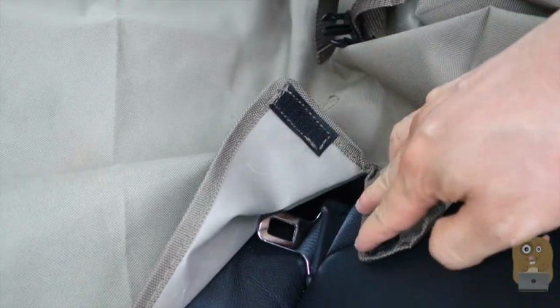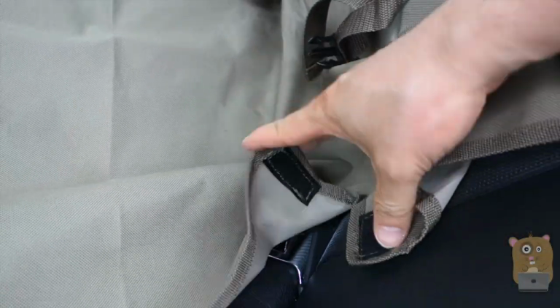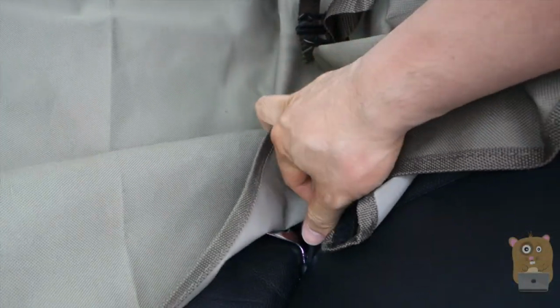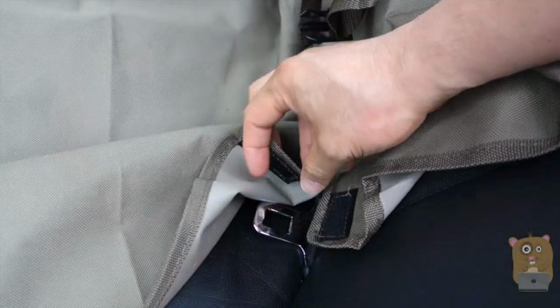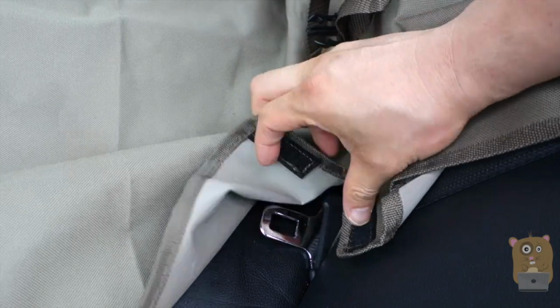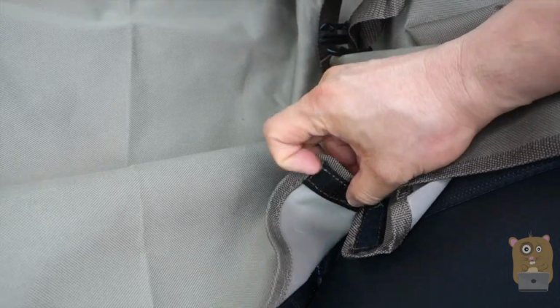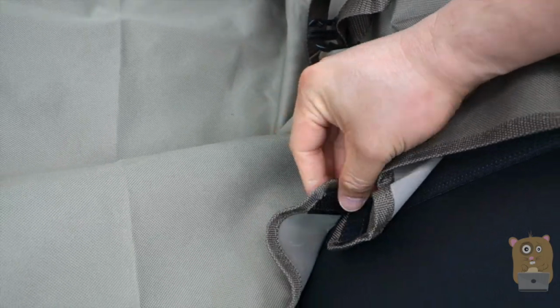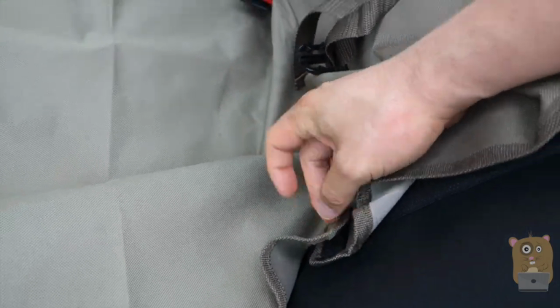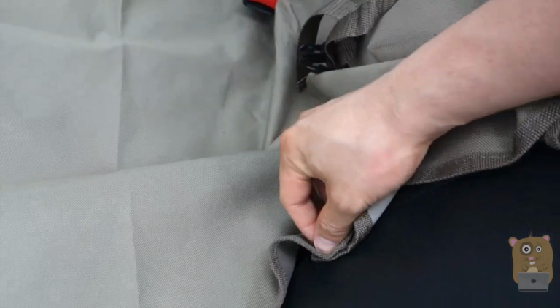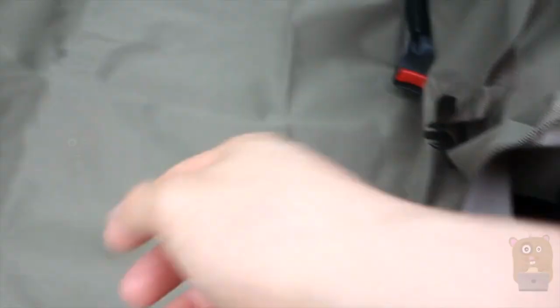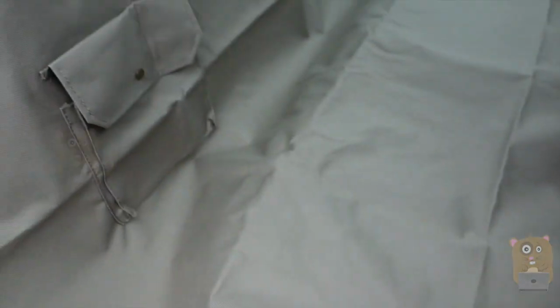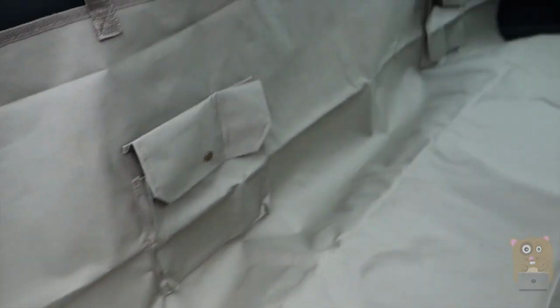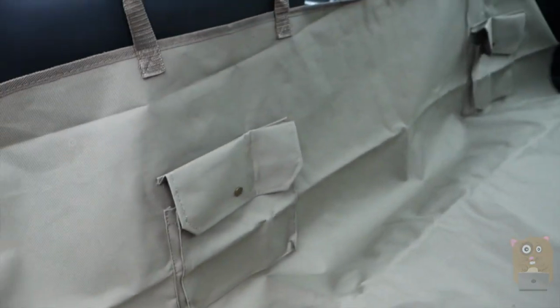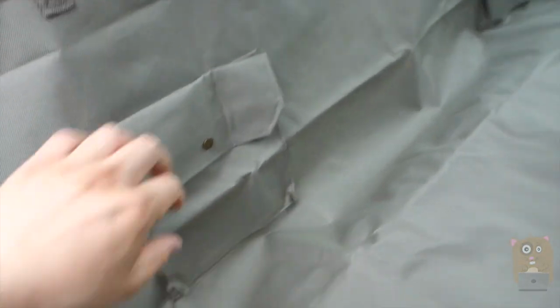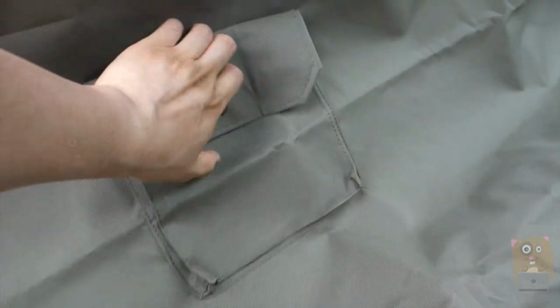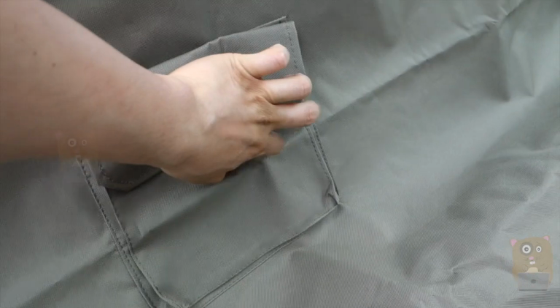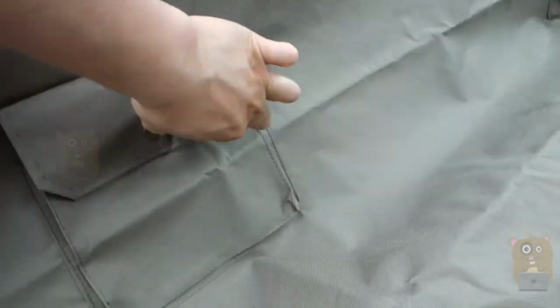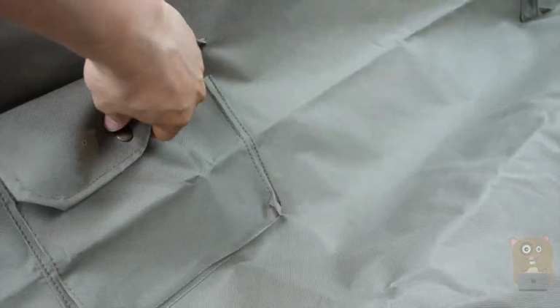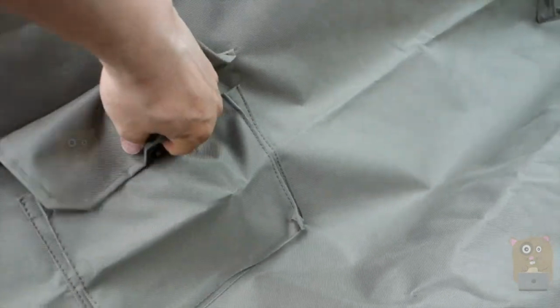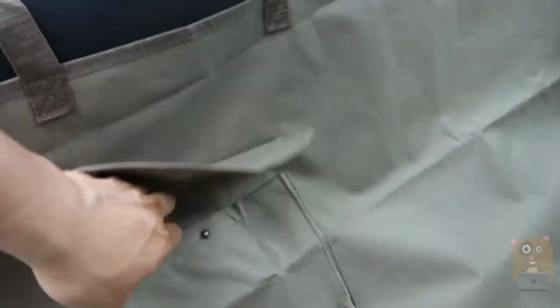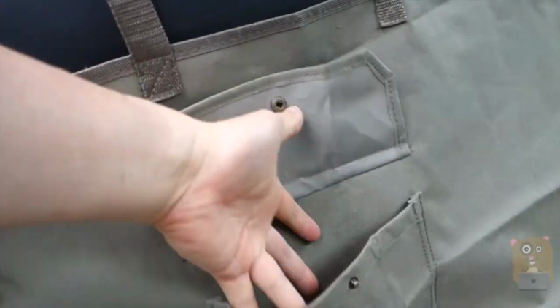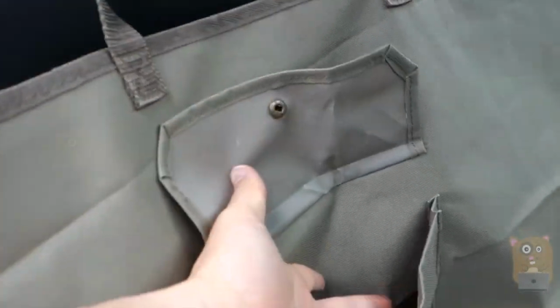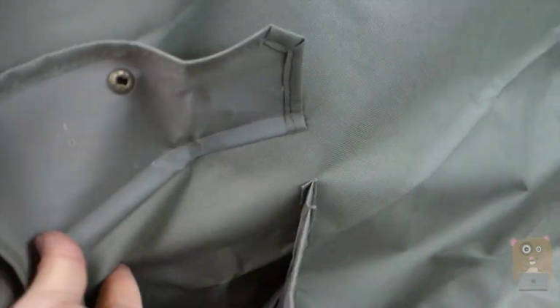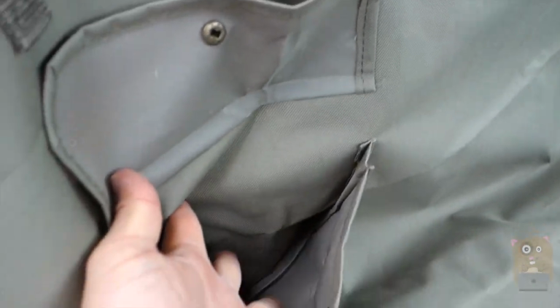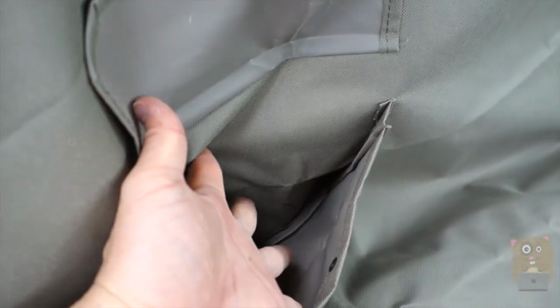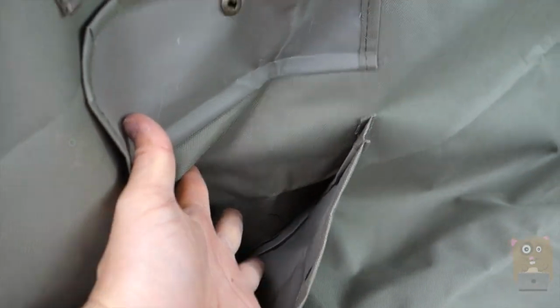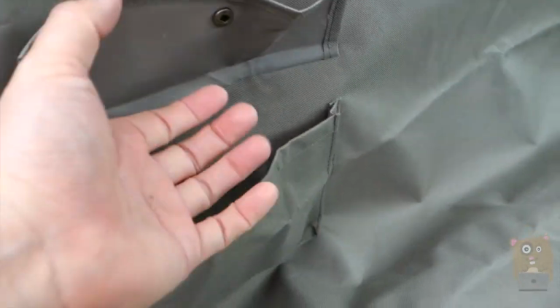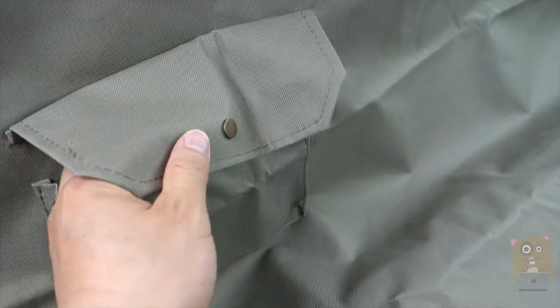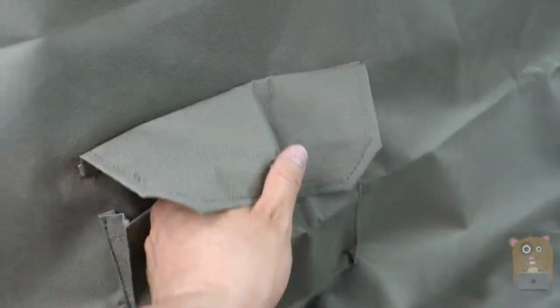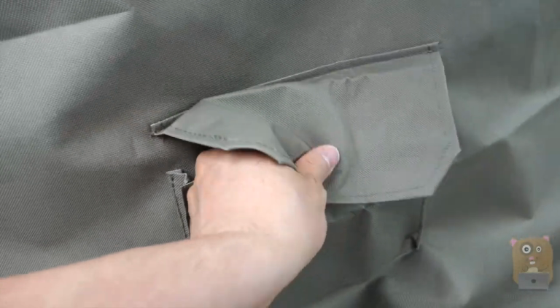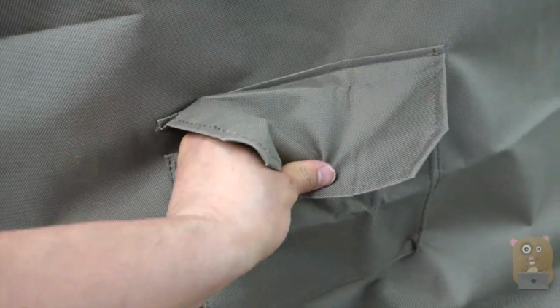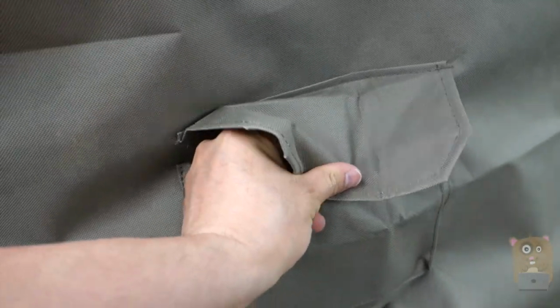On the strap side, this part closes with a Velcro. On the other side there's a pocket — in case you need to keep something in here. It's a pretty sizable pocket, and it's closed by a buckle rather than Velcro.